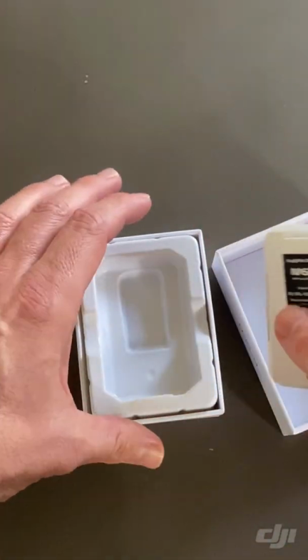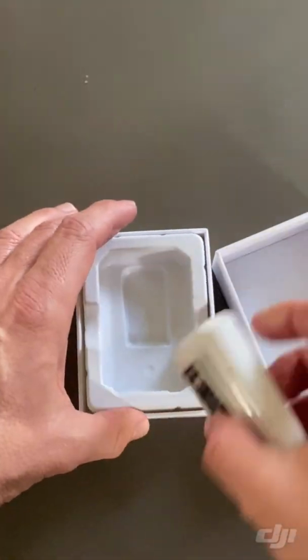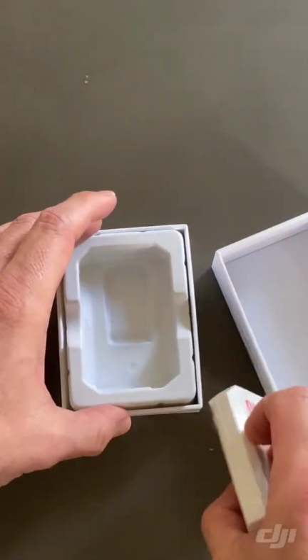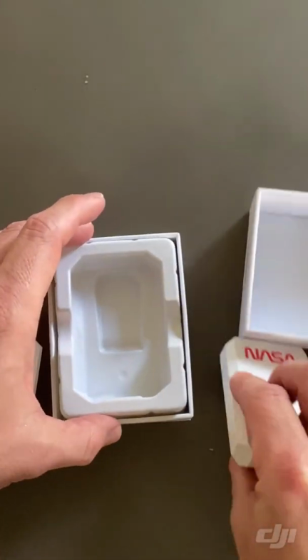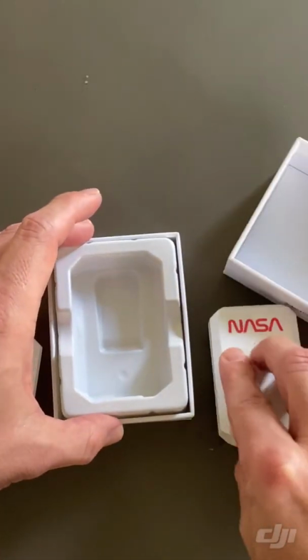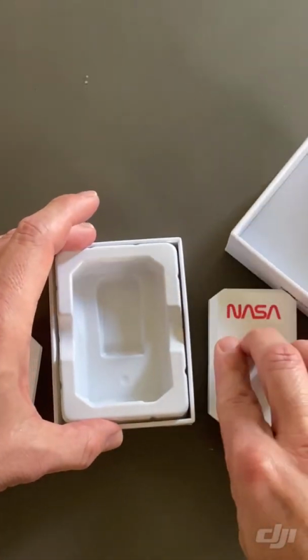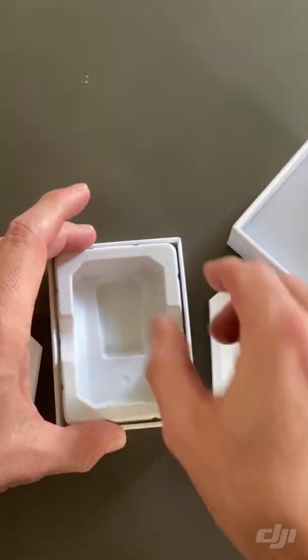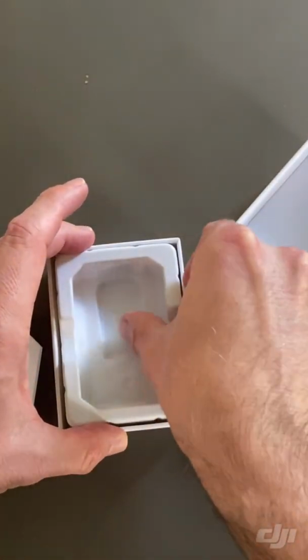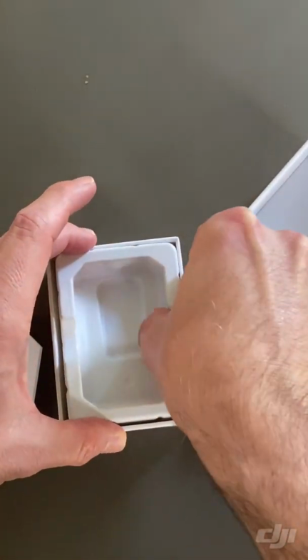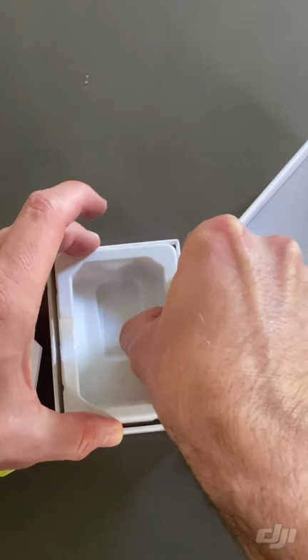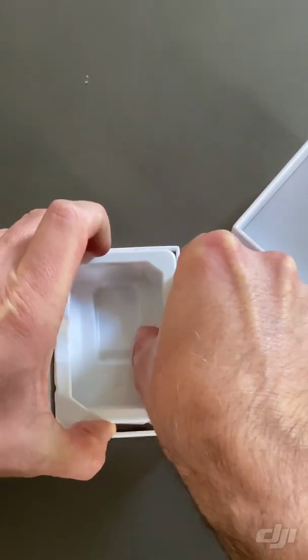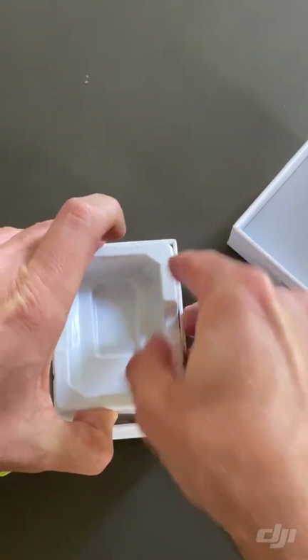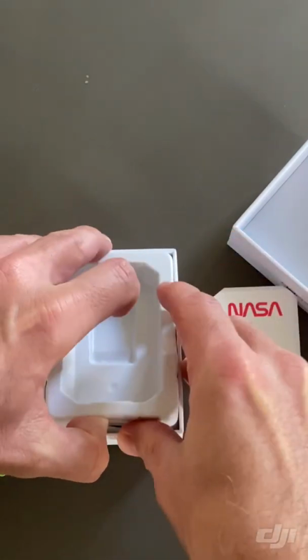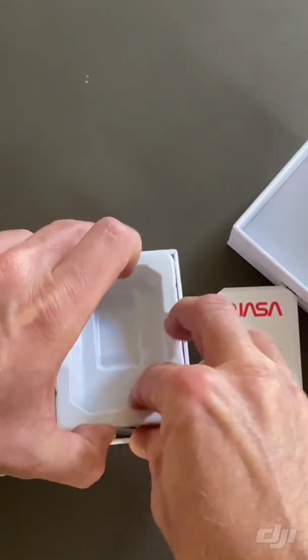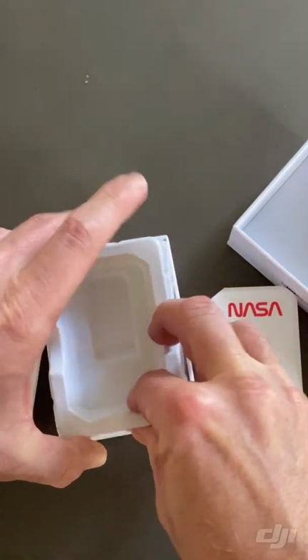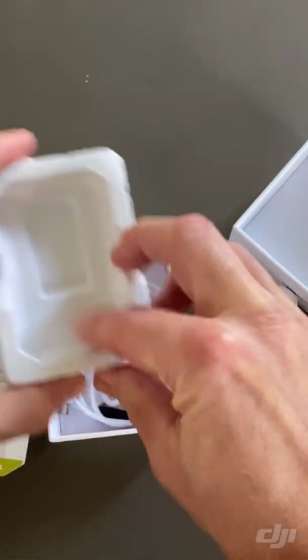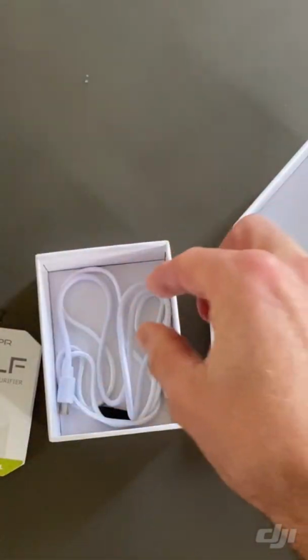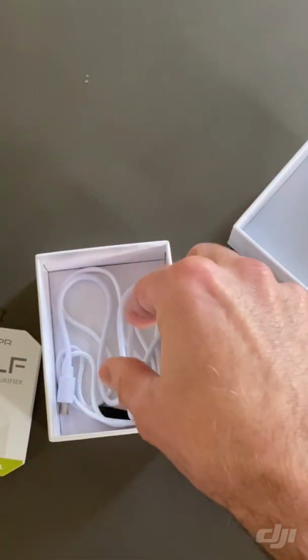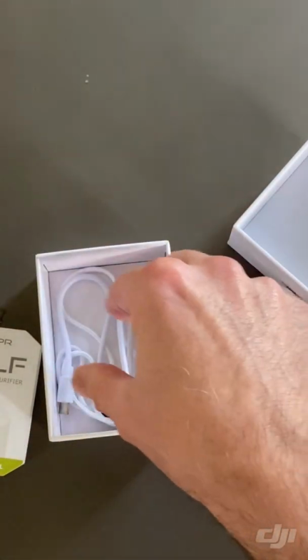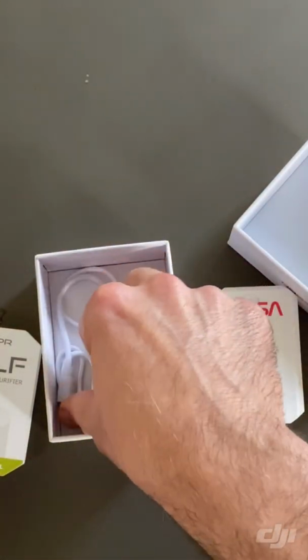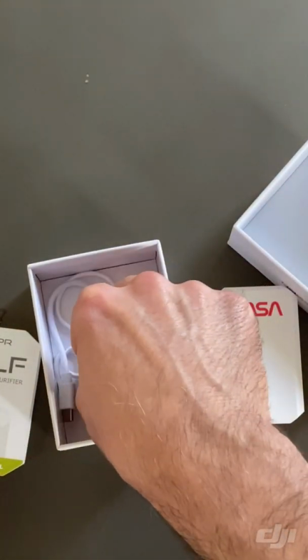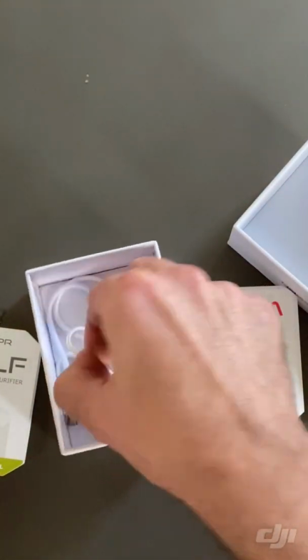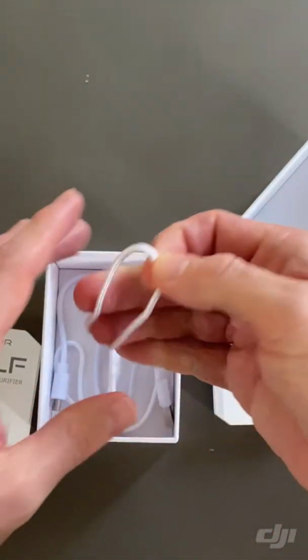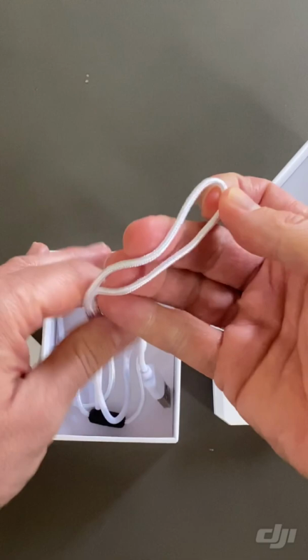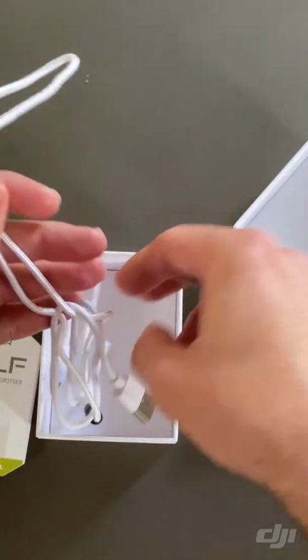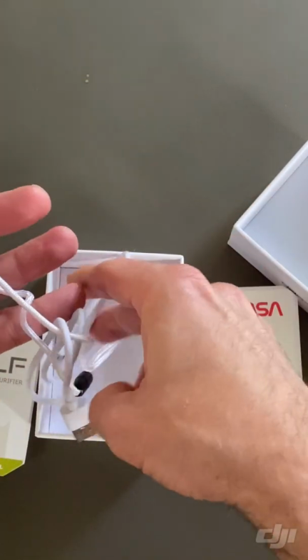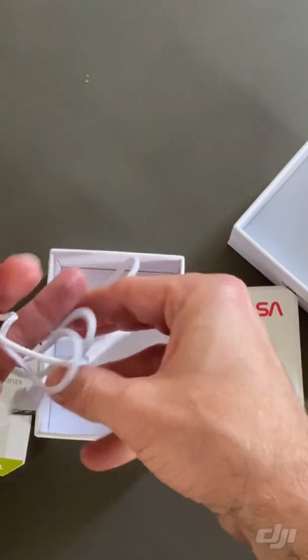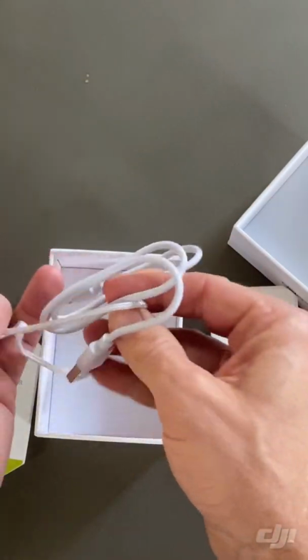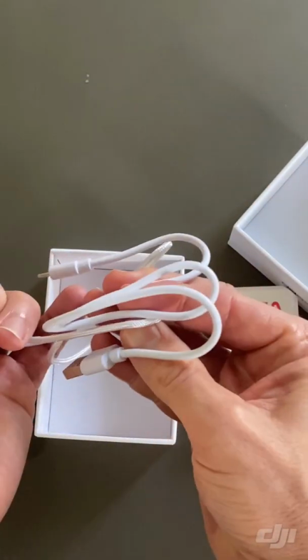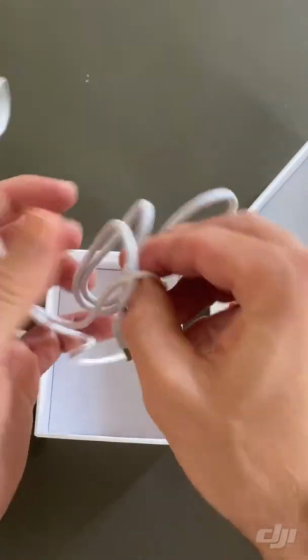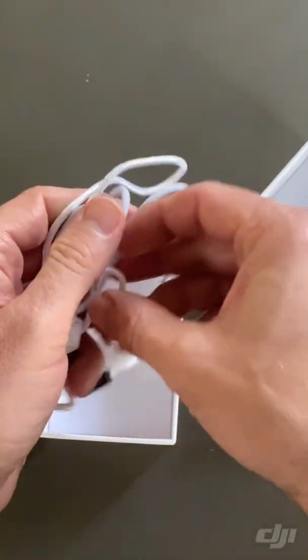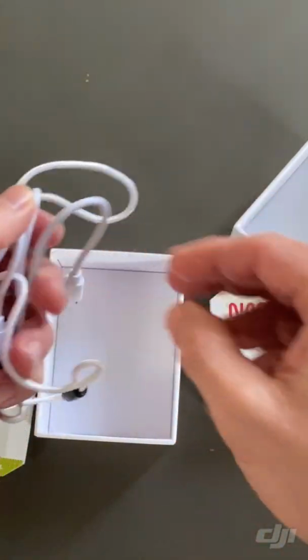Let's see what else is in here — and it looks like a lanyard and a power cord.